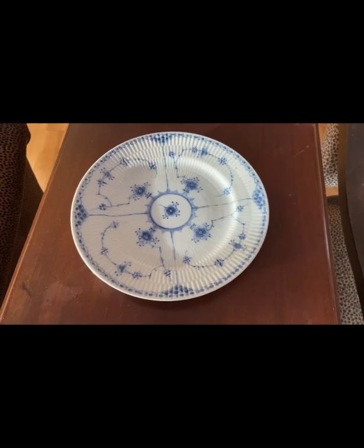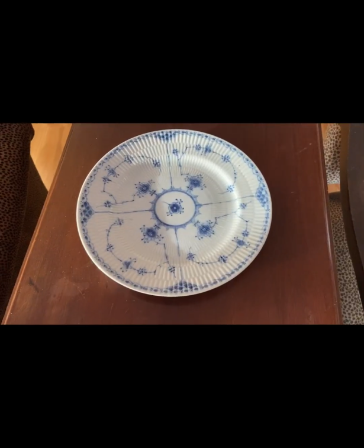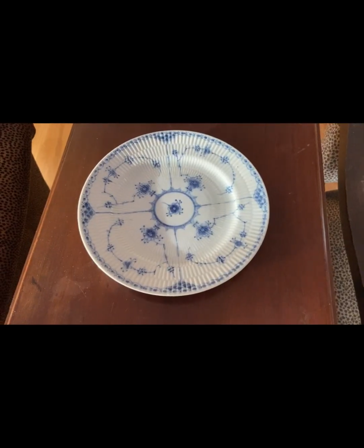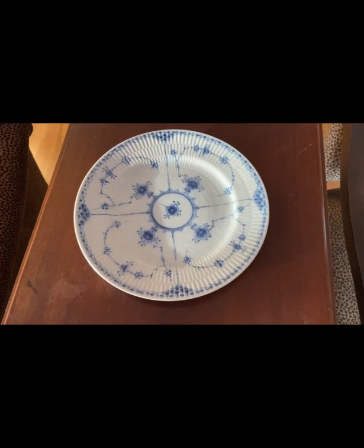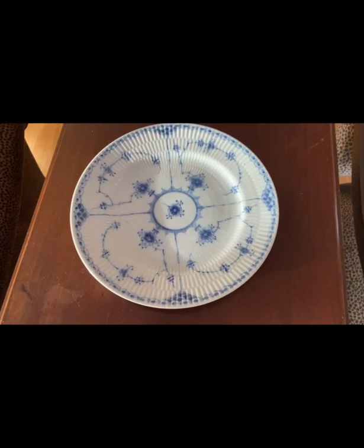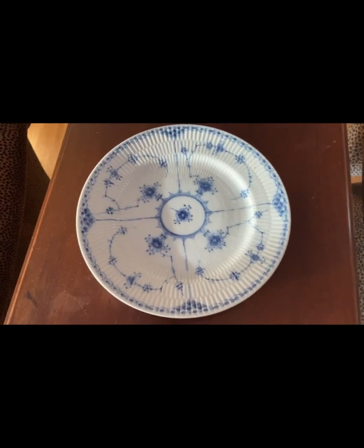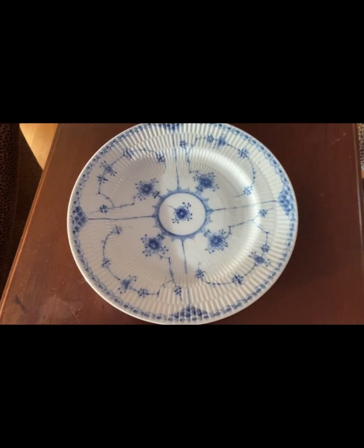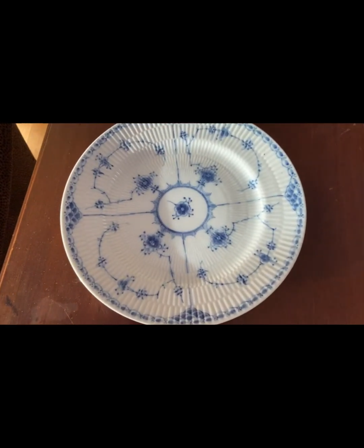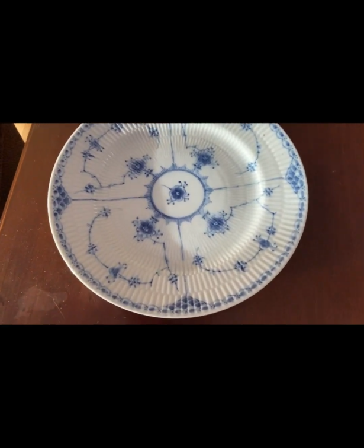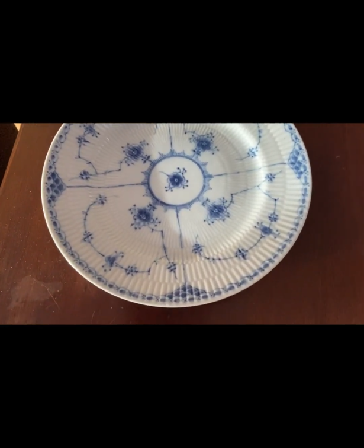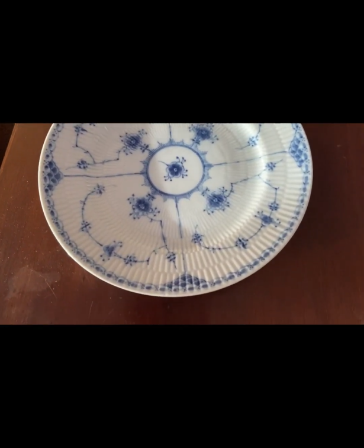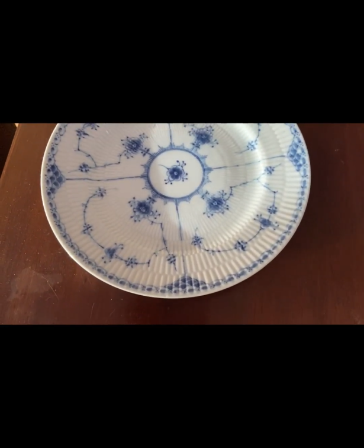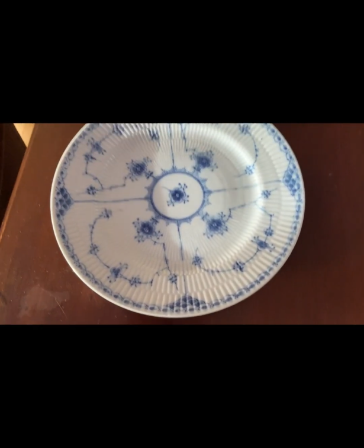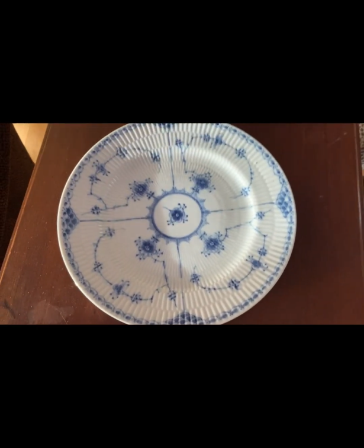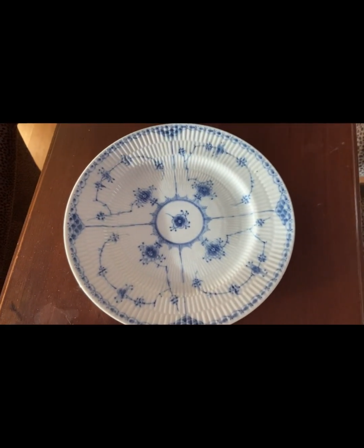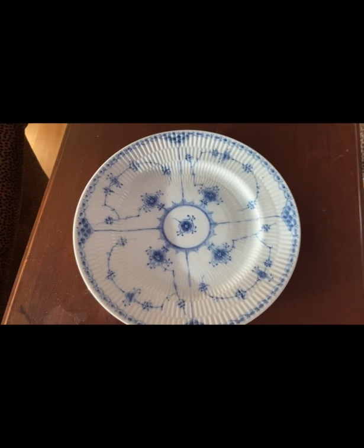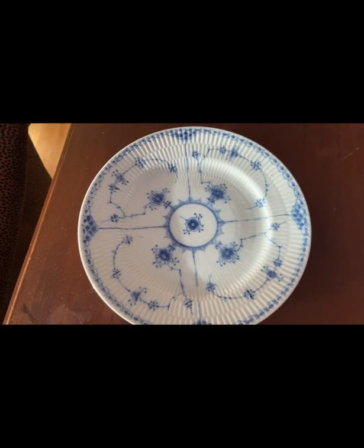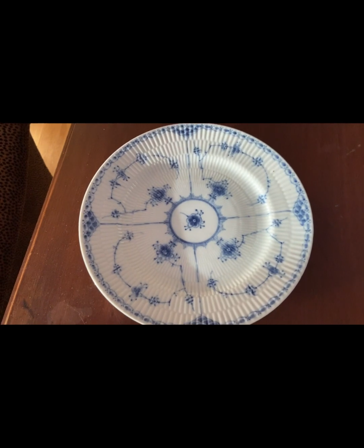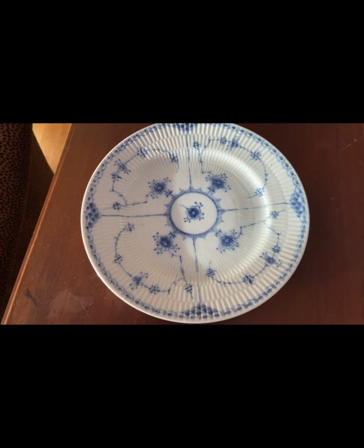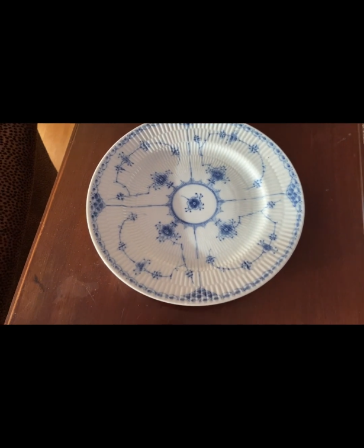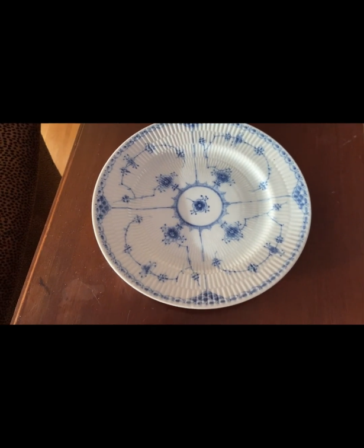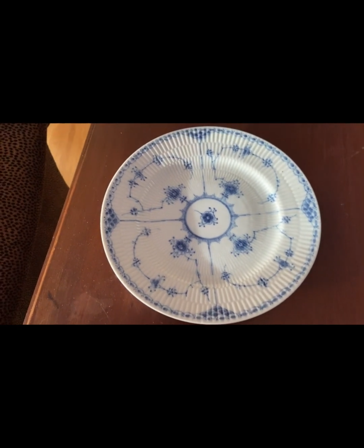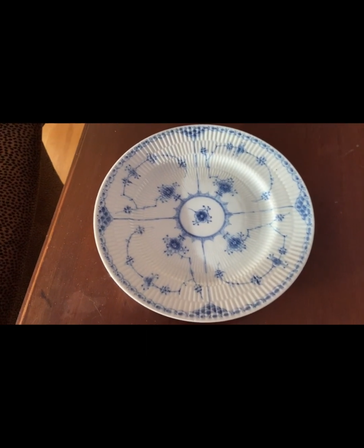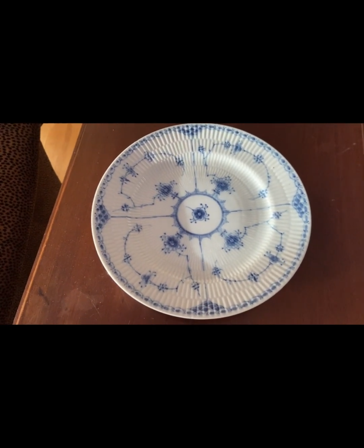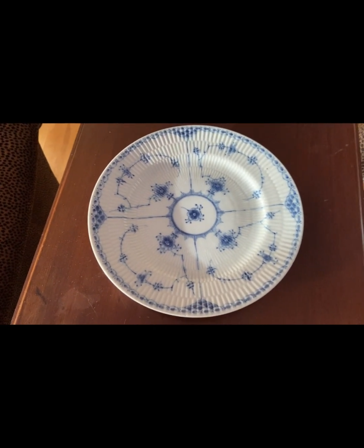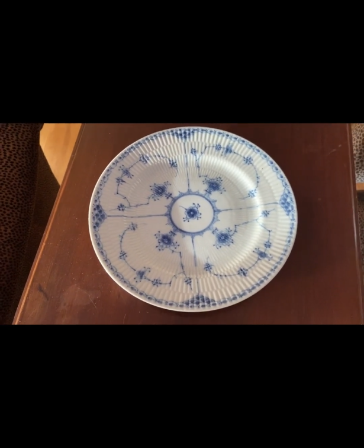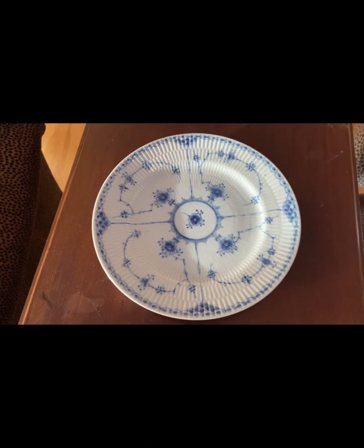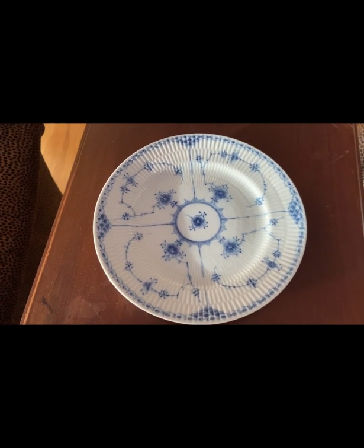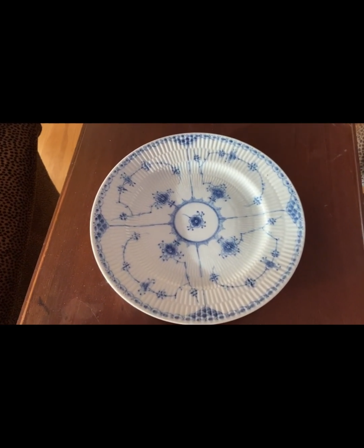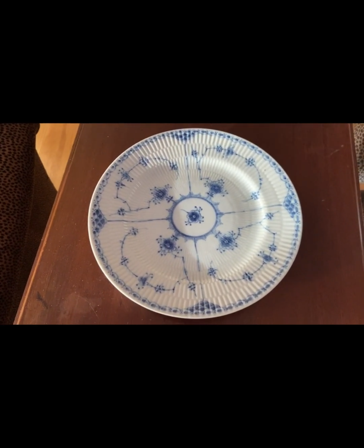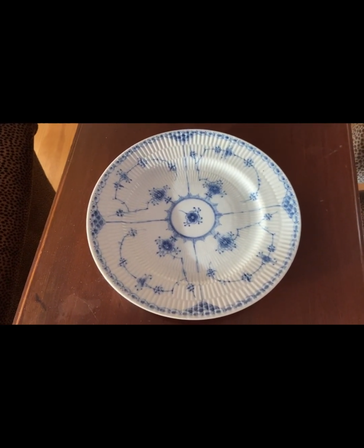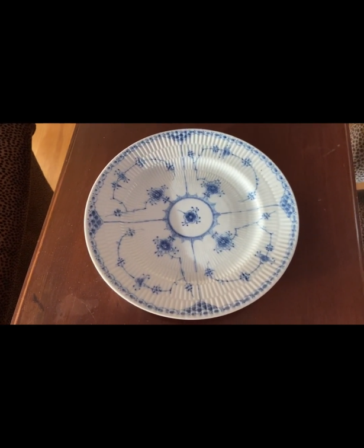And I got this blue and white plate — they had a lot of blue and white things there, so I picked that up.